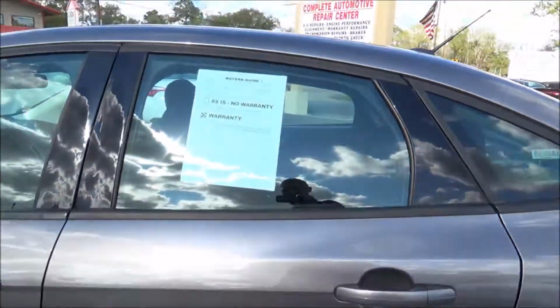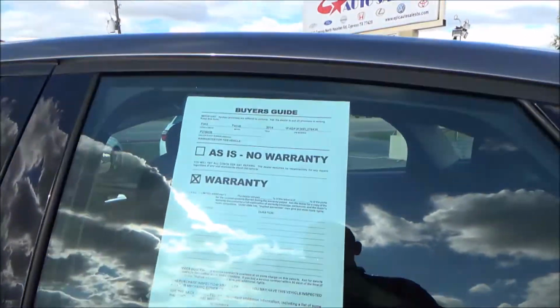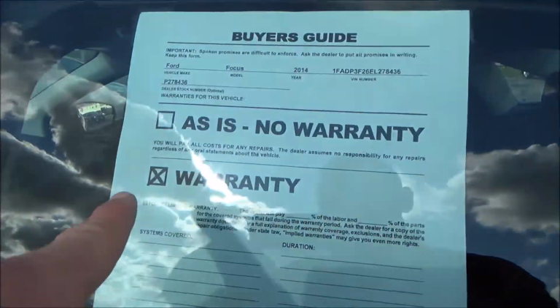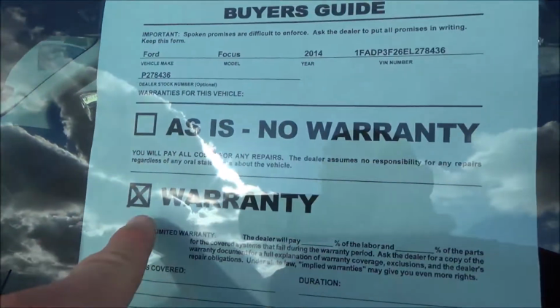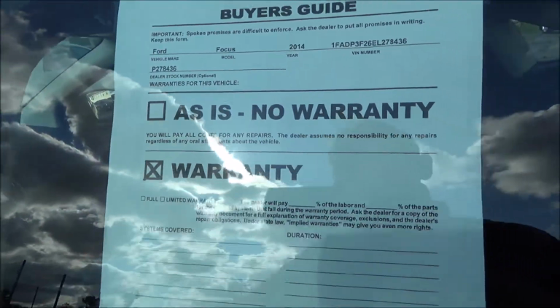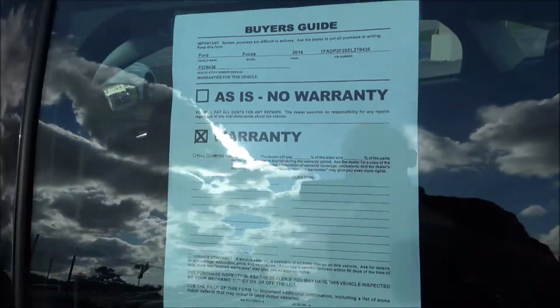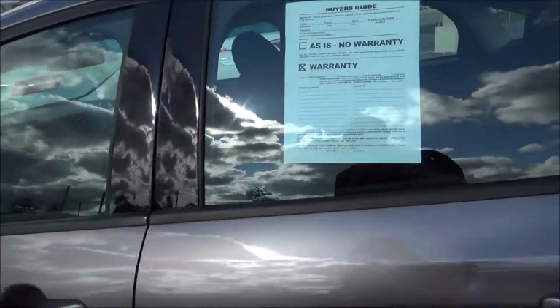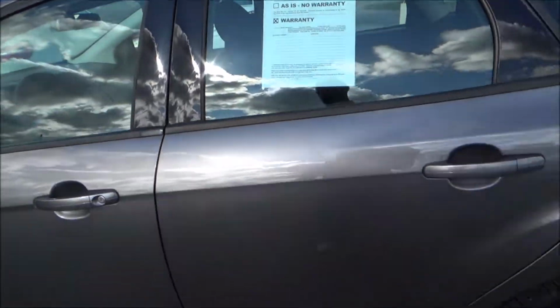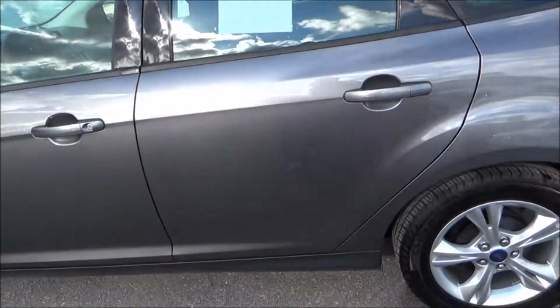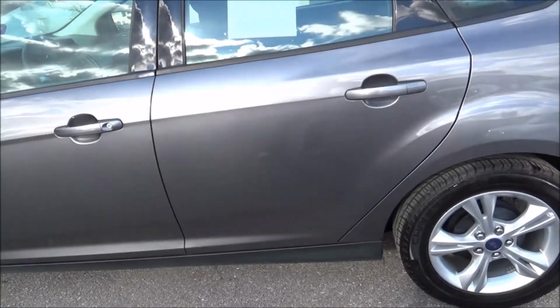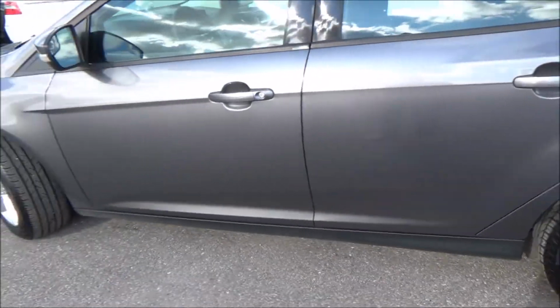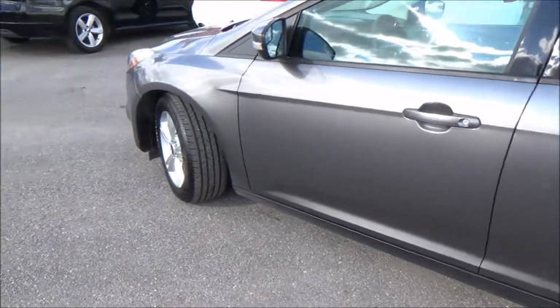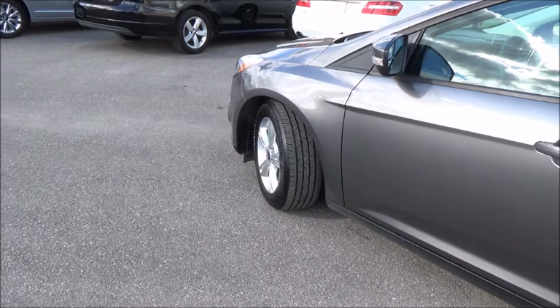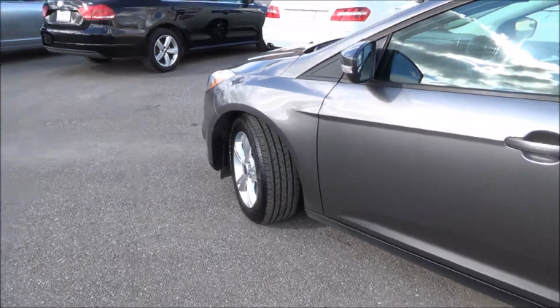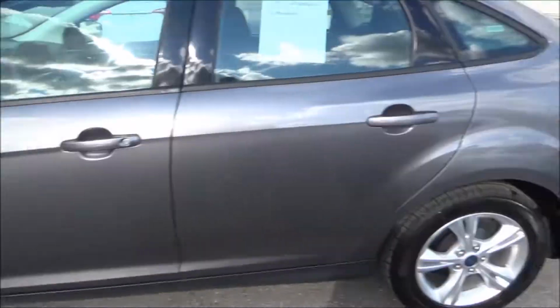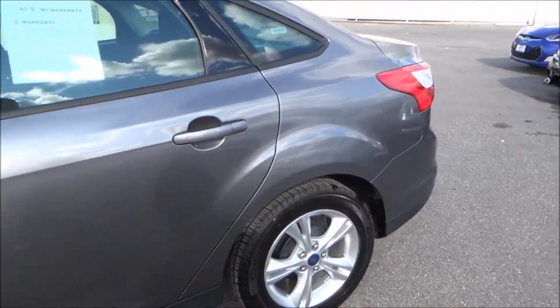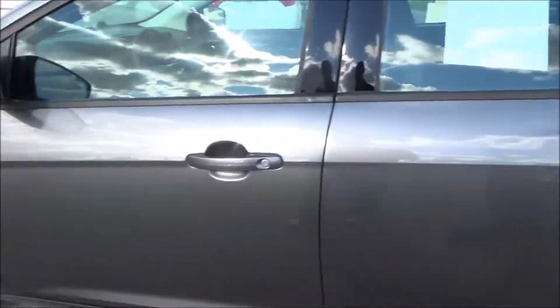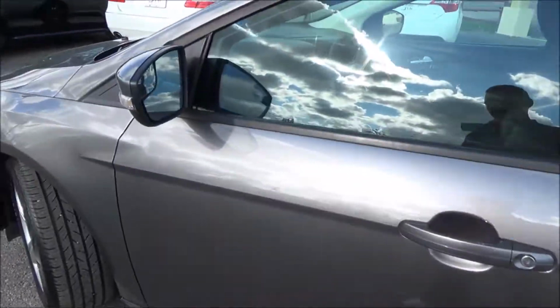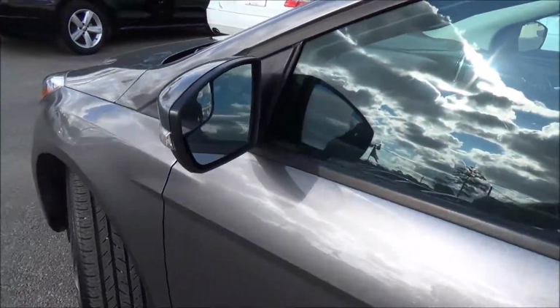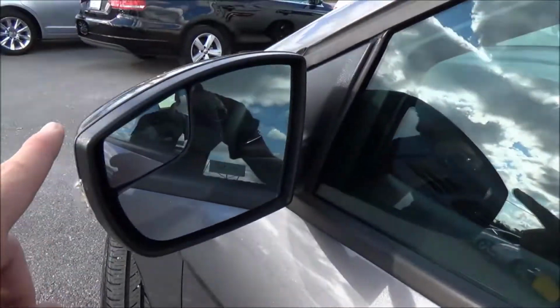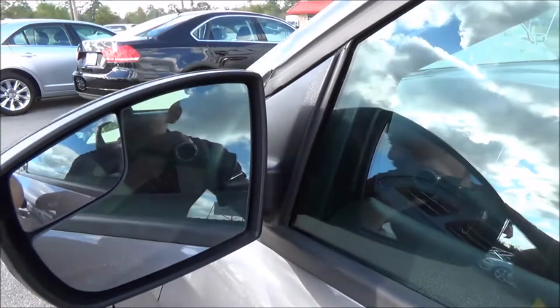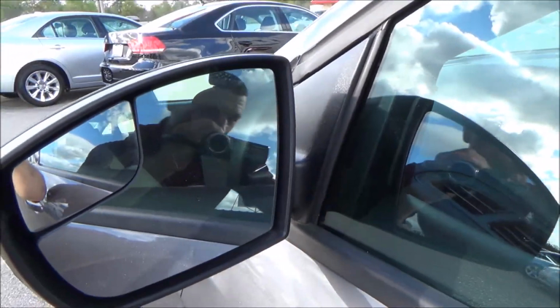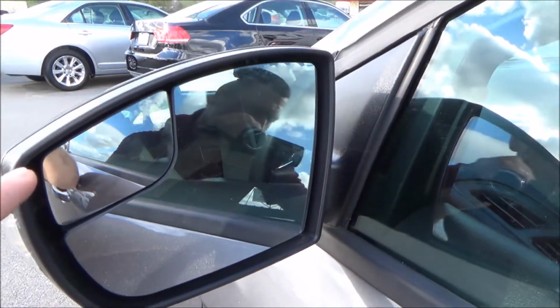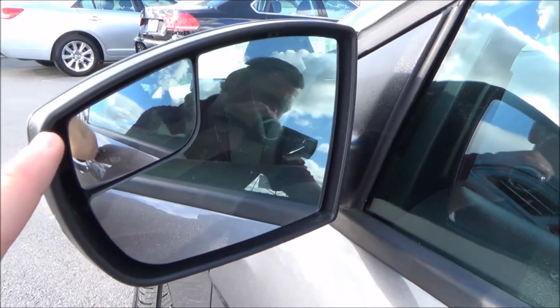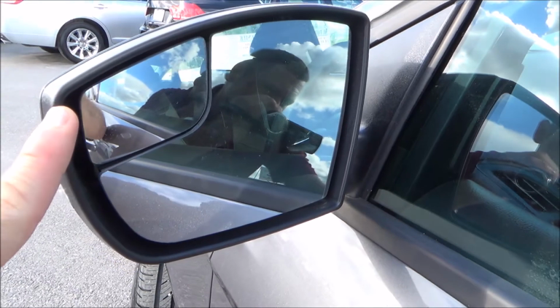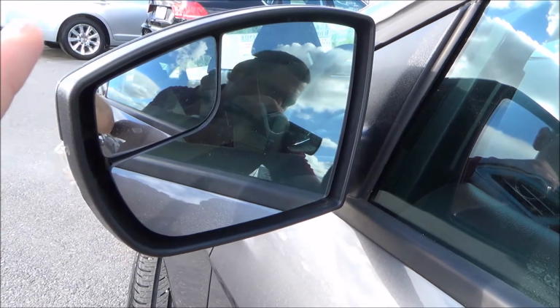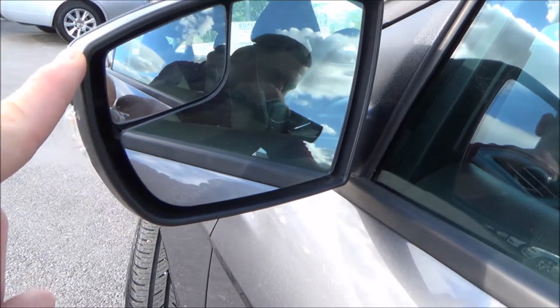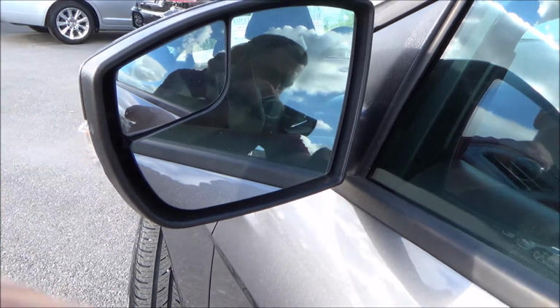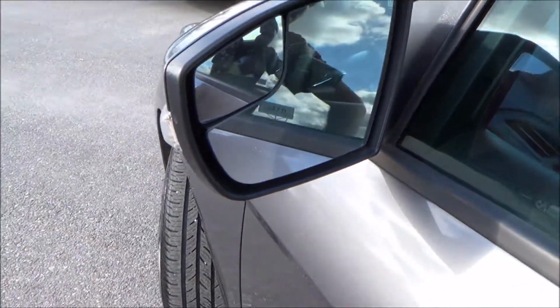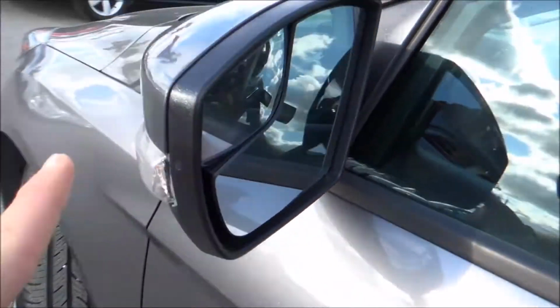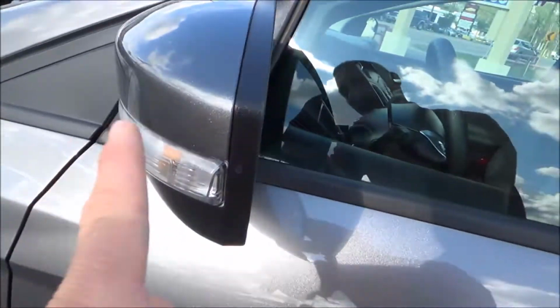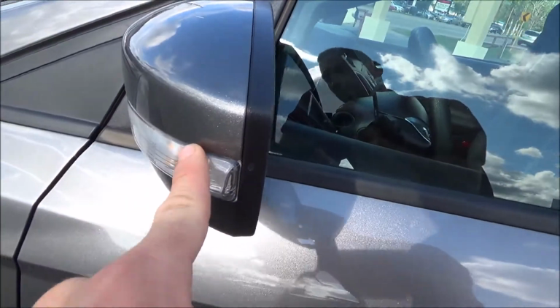It looks like we have this vehicle under warranty, which is a great perk. No issues with the body. I also want to let everybody know you do have a blind spot mirror on both the driver's side and passenger side, and you have the reflectors here as well.